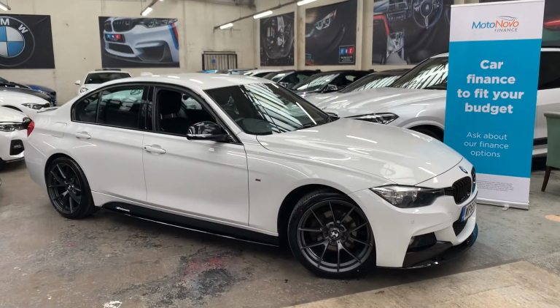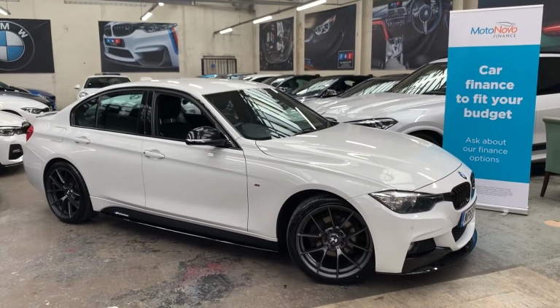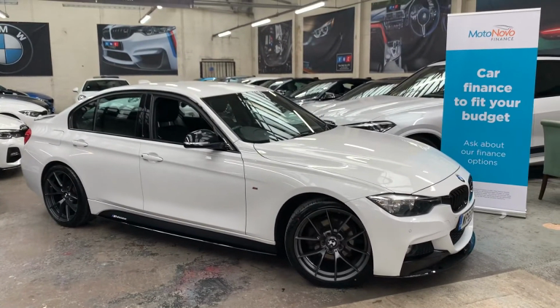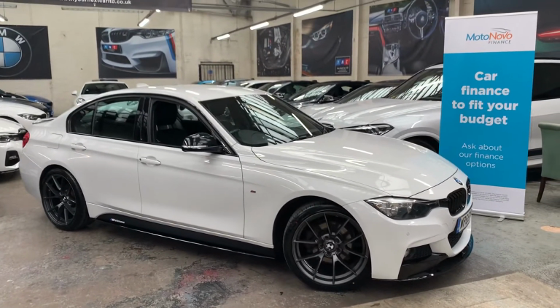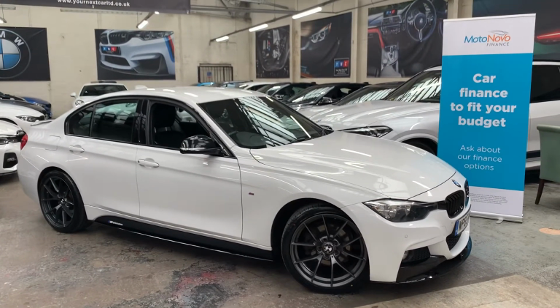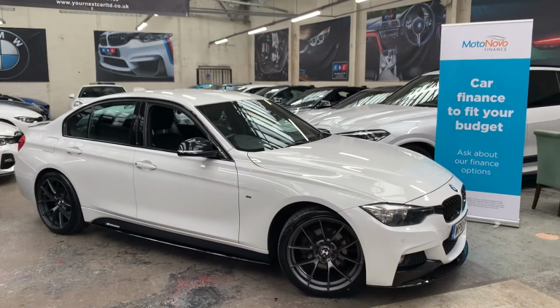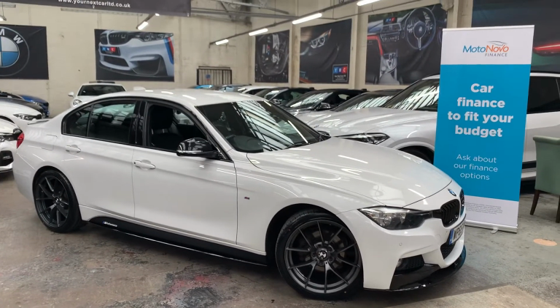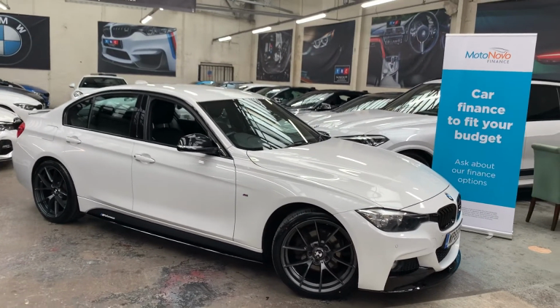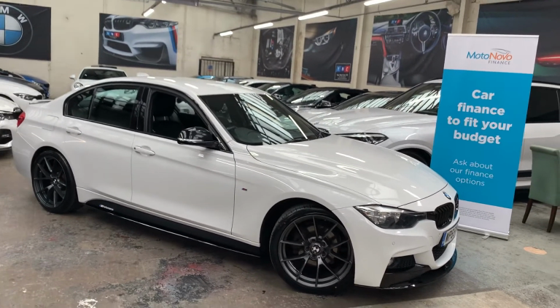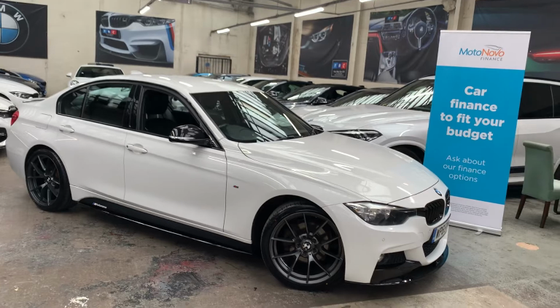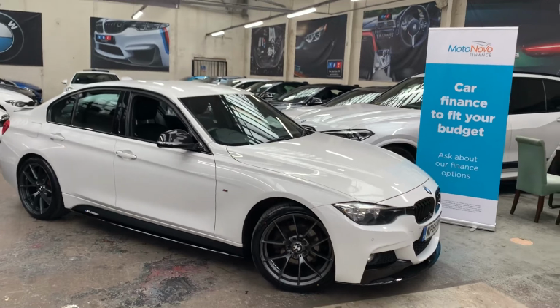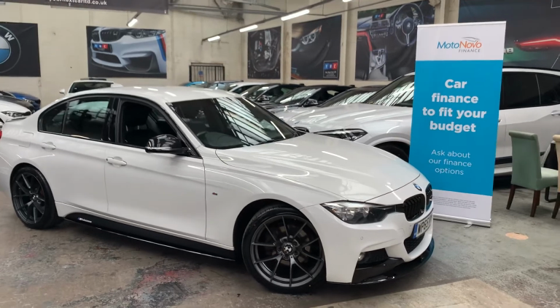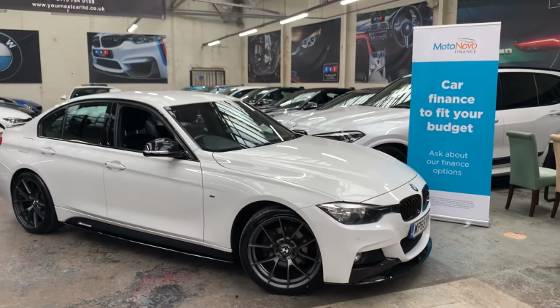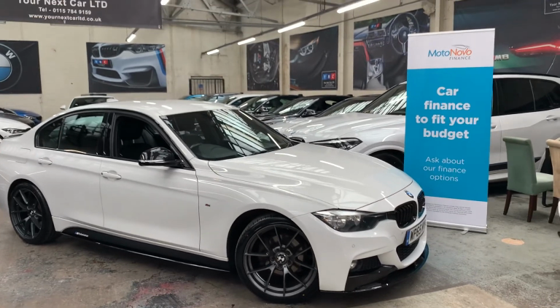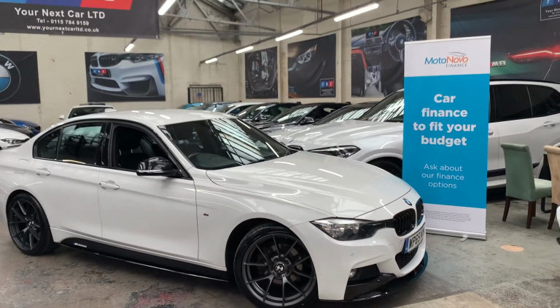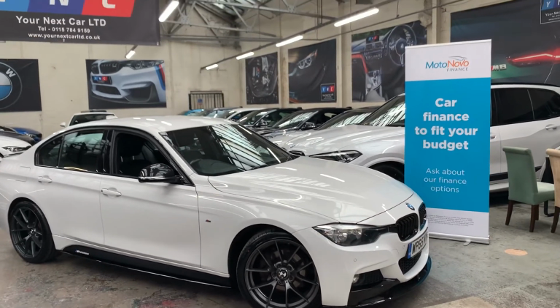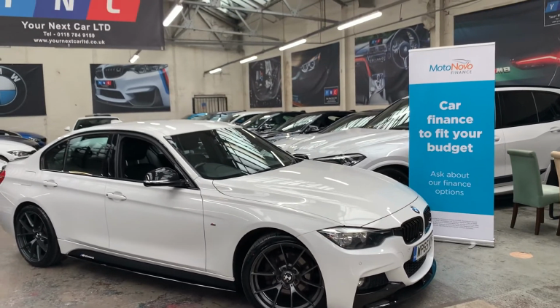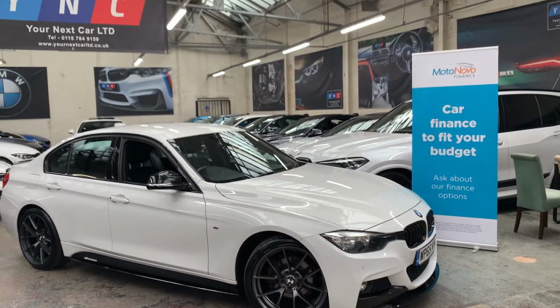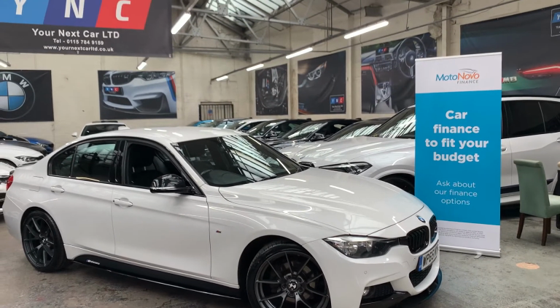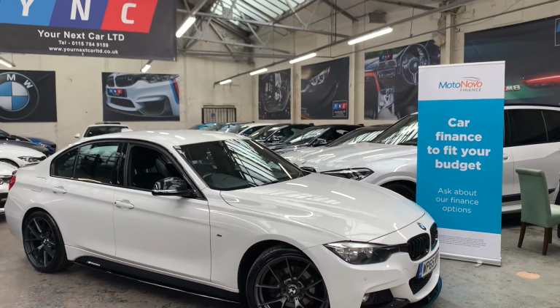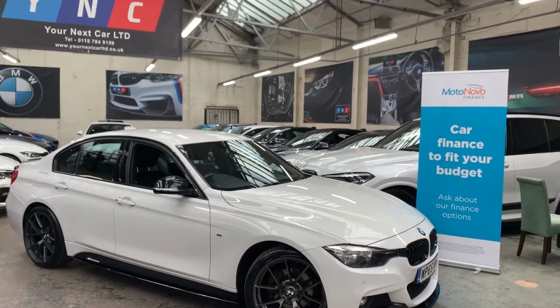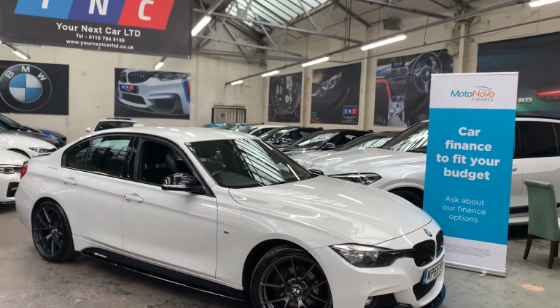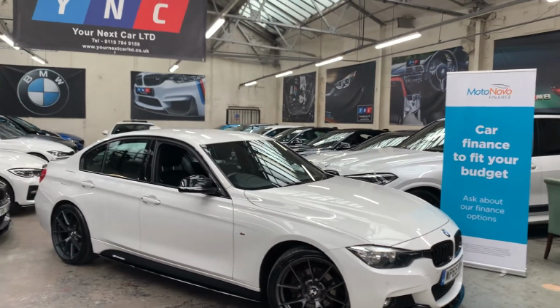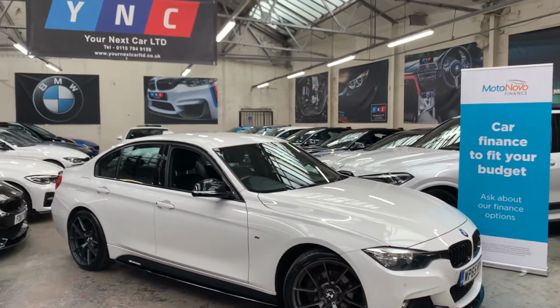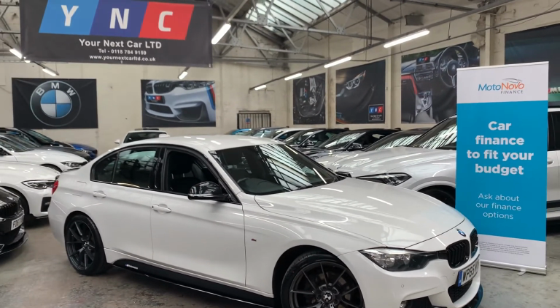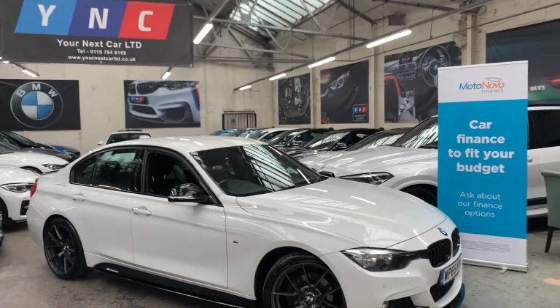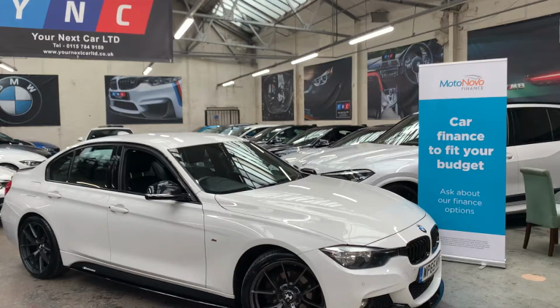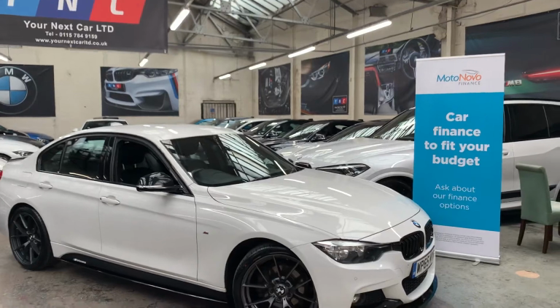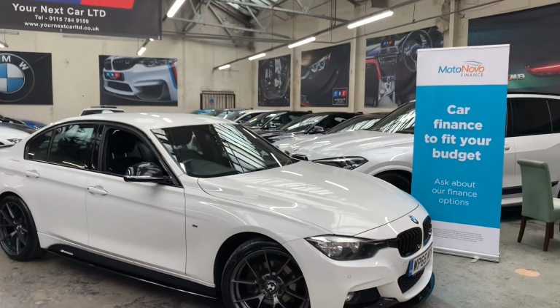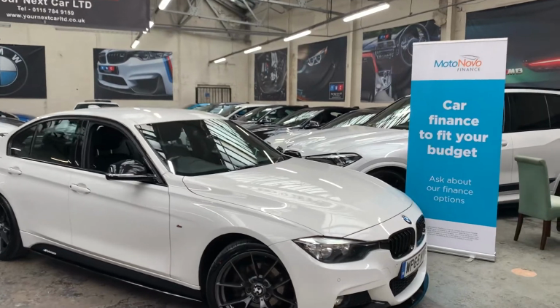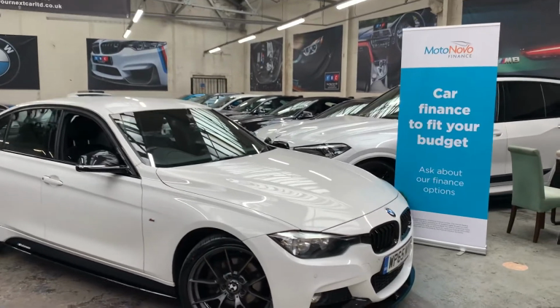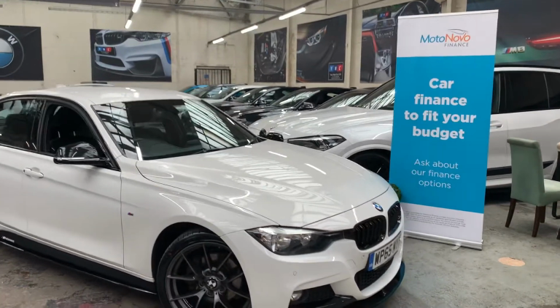Purpose of this video is to help you make an informed buying decision. We talk you through some of the features and options, give you an accurate description of the vehicle to help you make that buying choice.